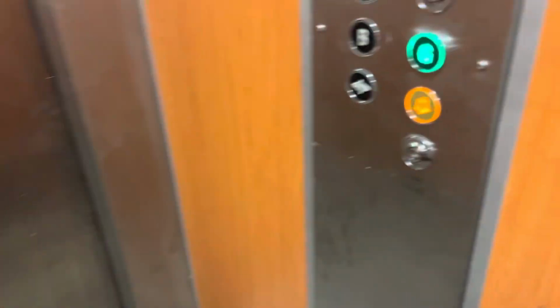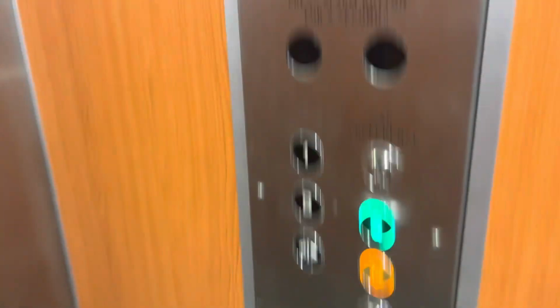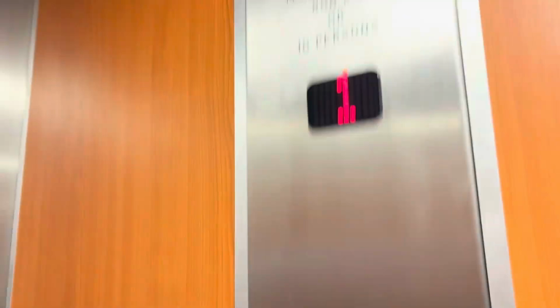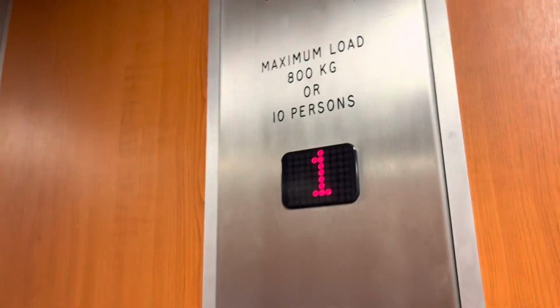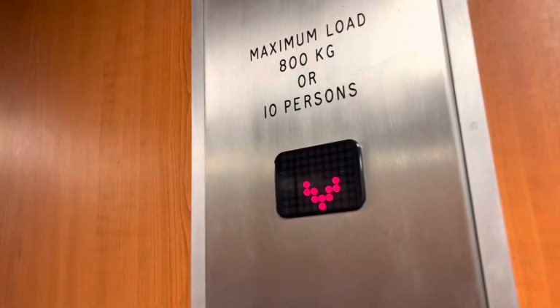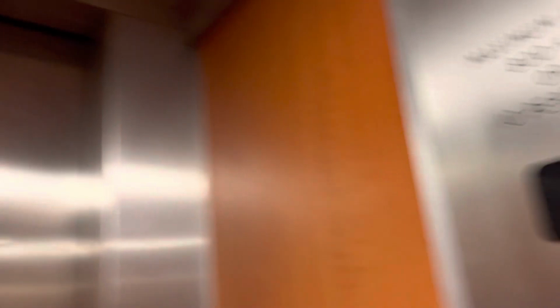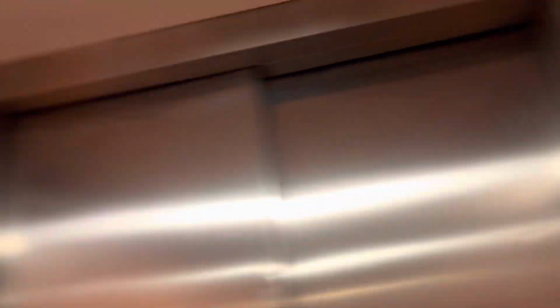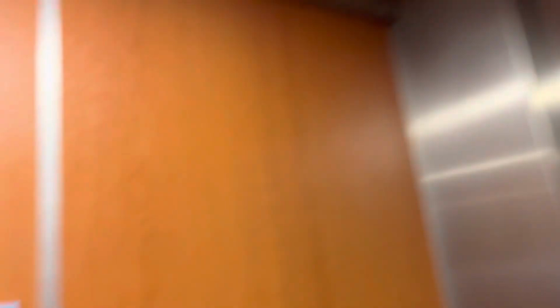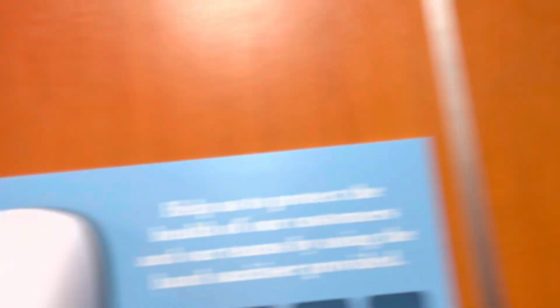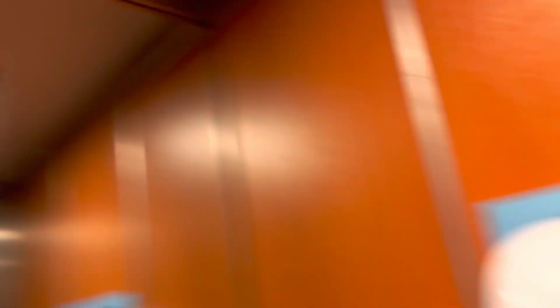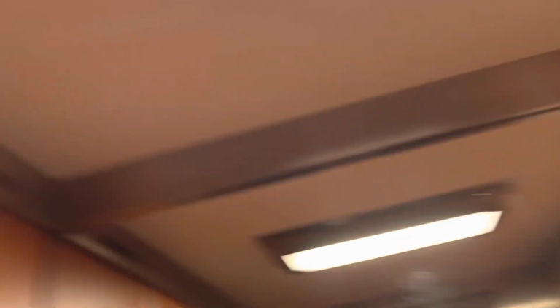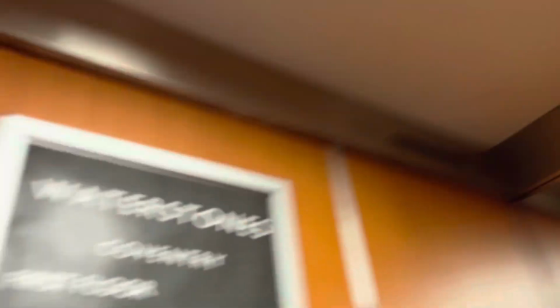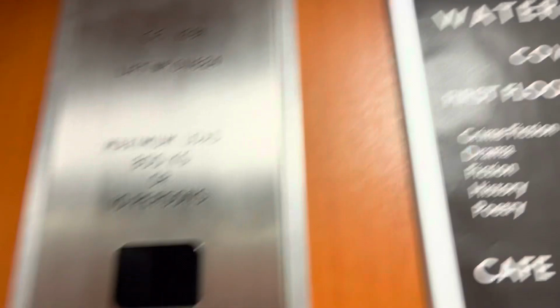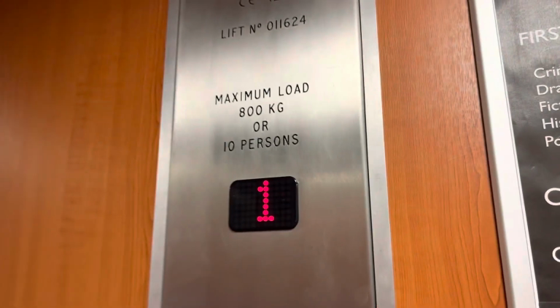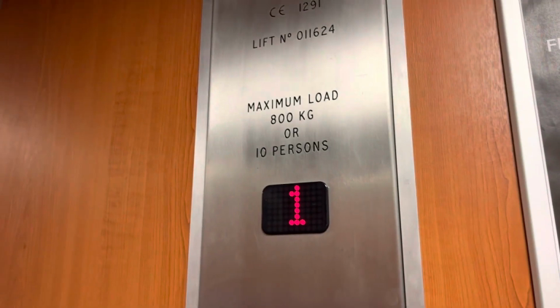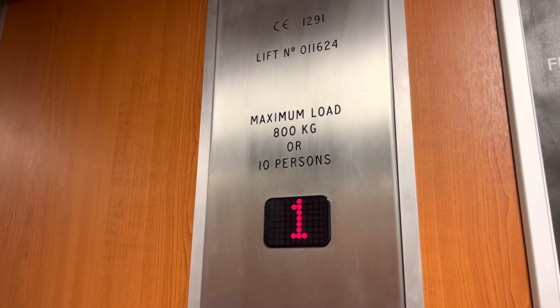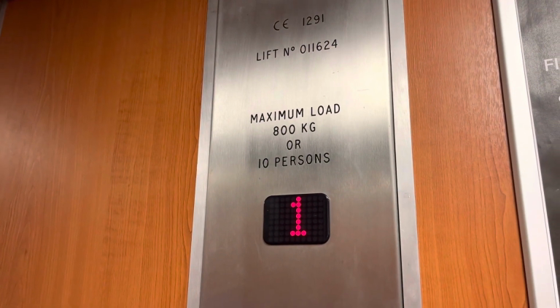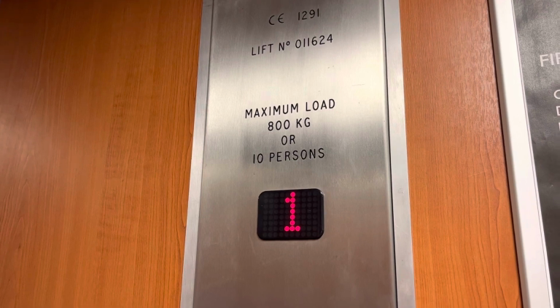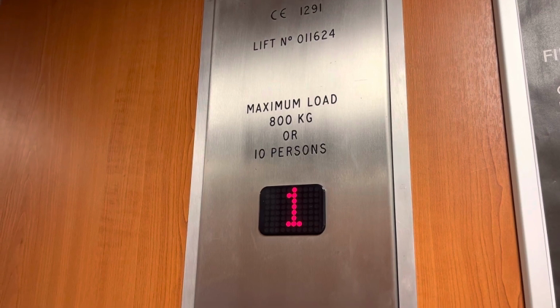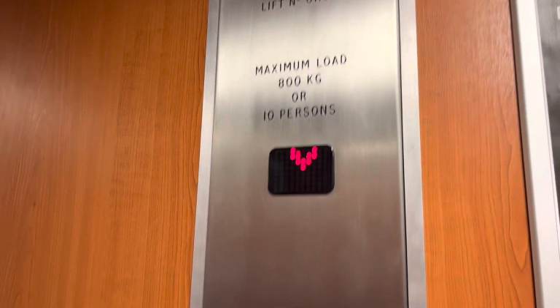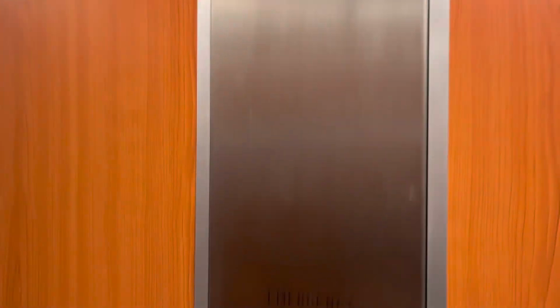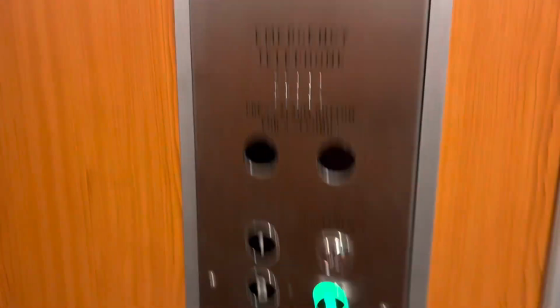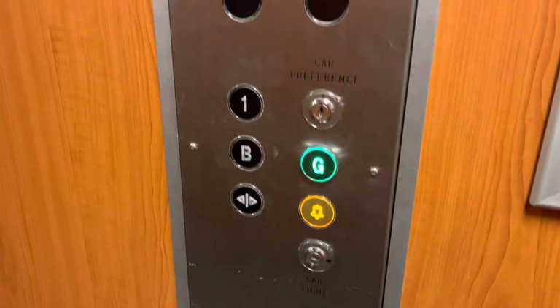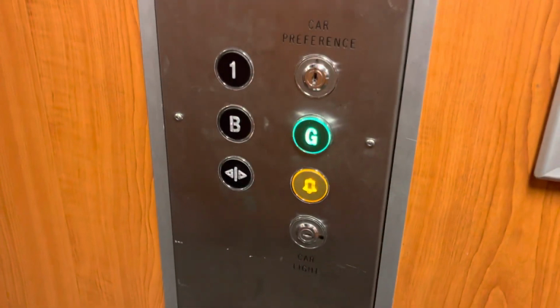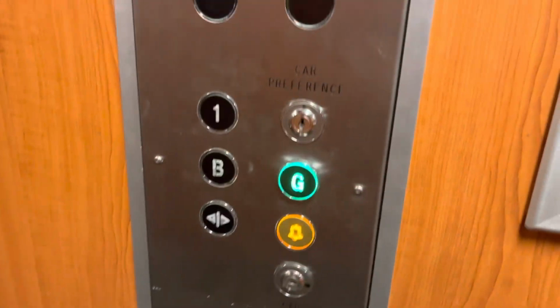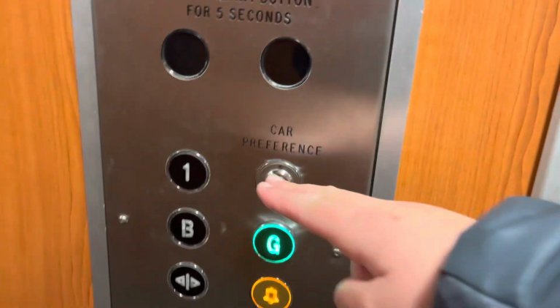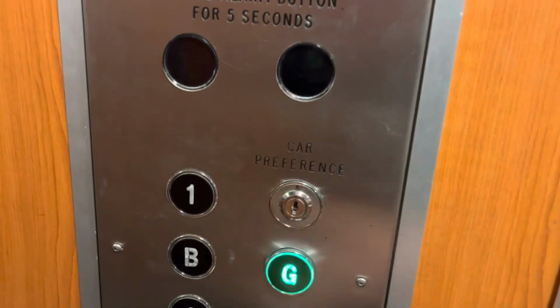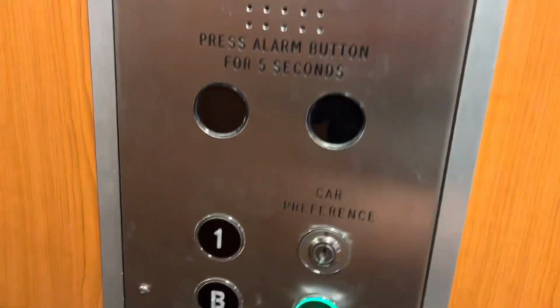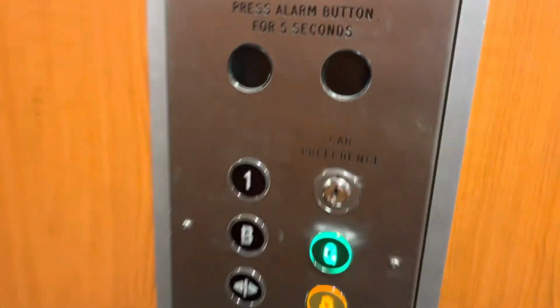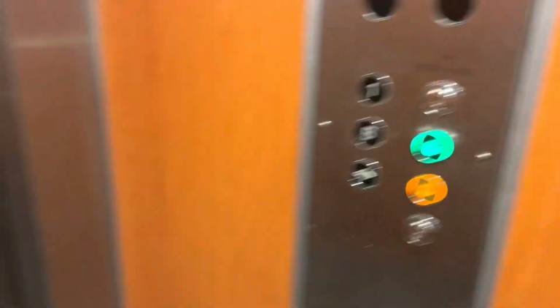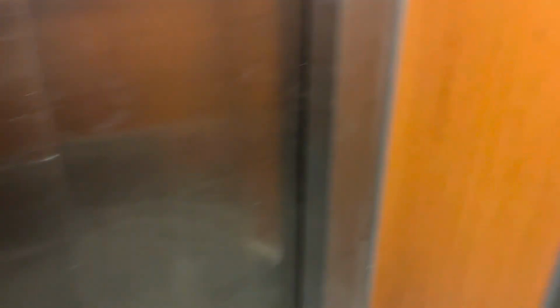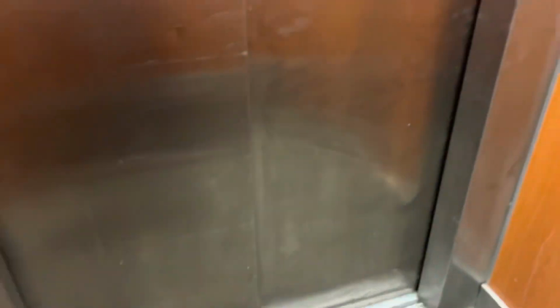I think this was an older lift, then it got modernised. Can't find a security camera in here. Ground floor. Two key switches here at the ground.